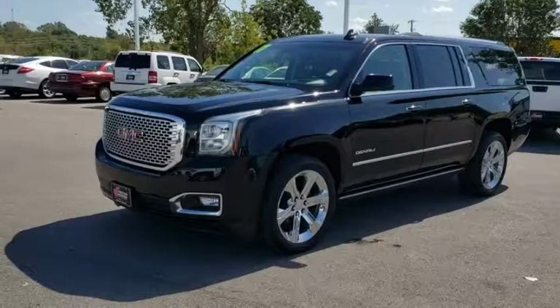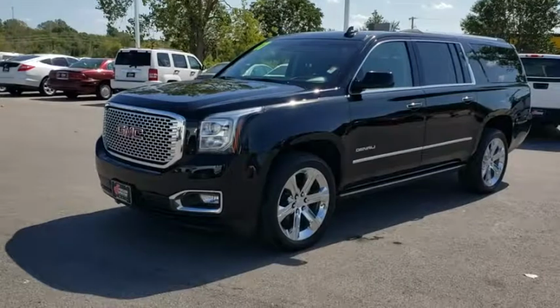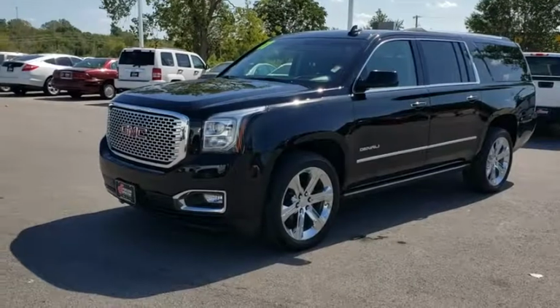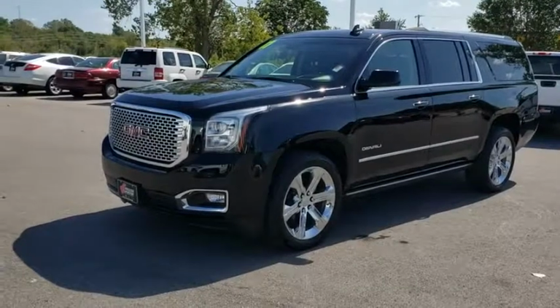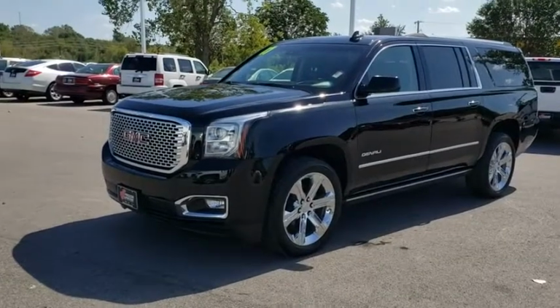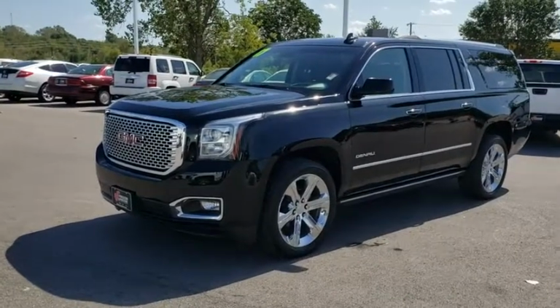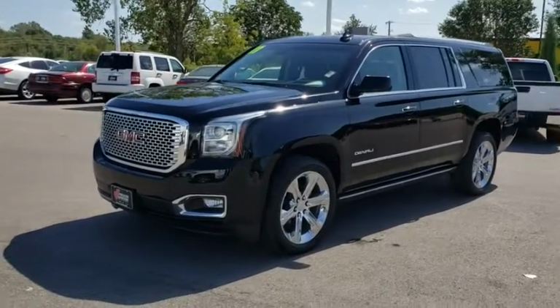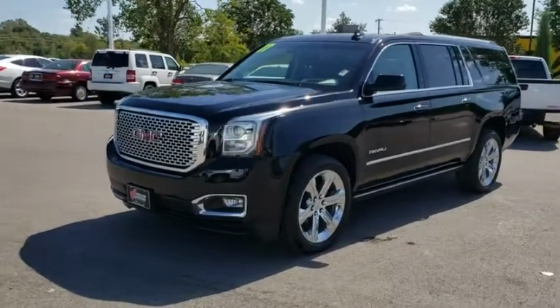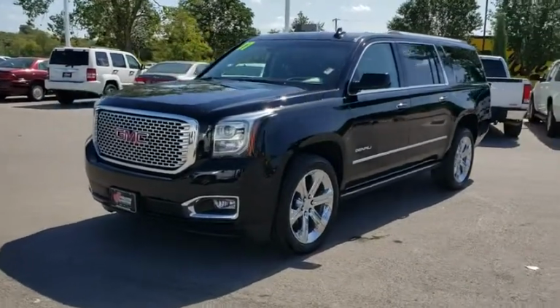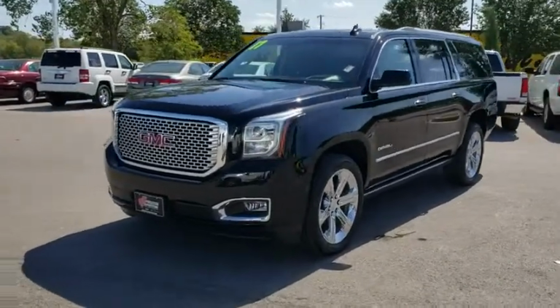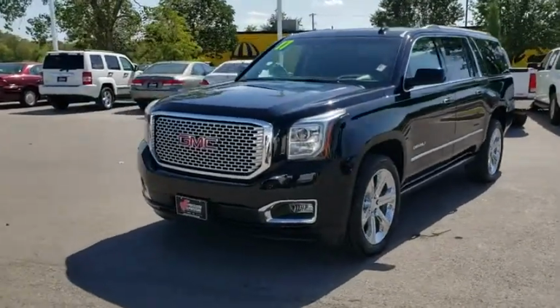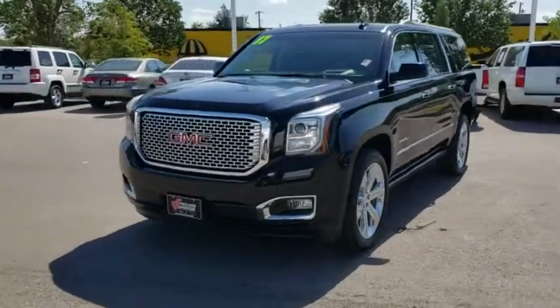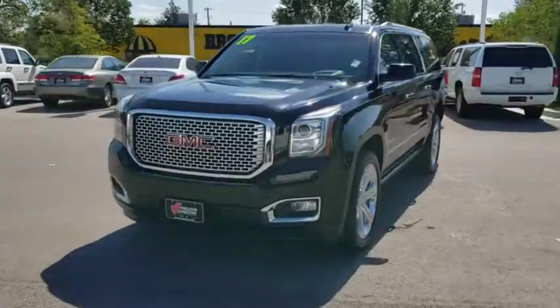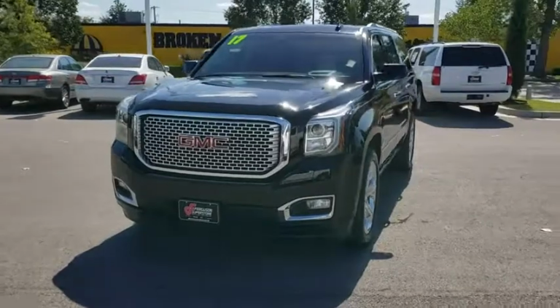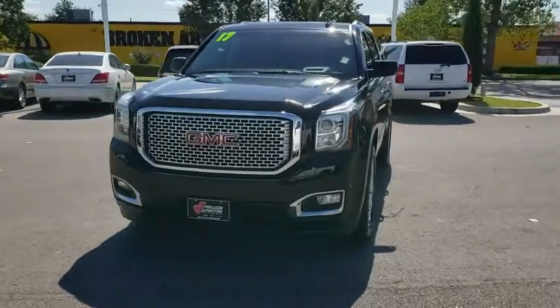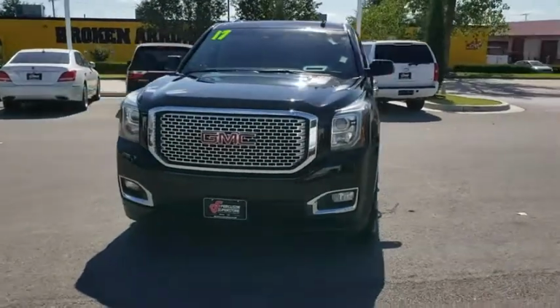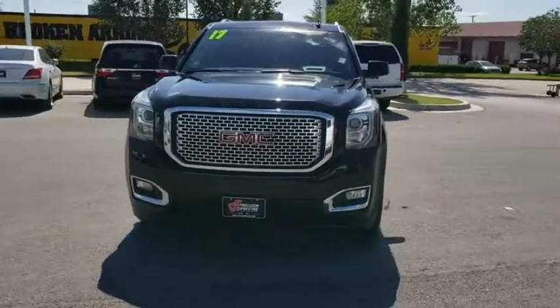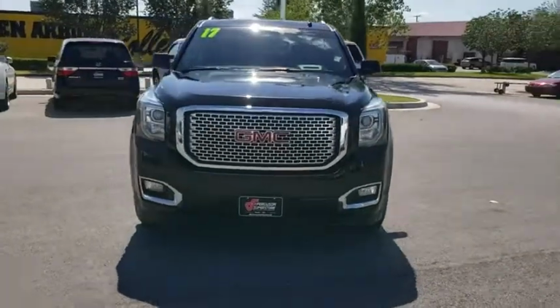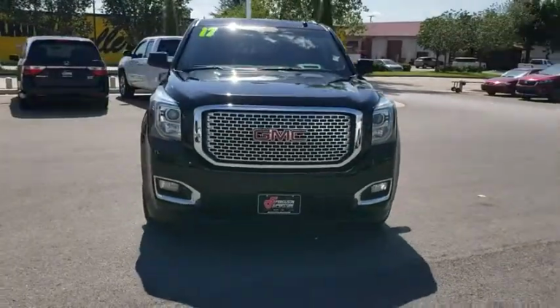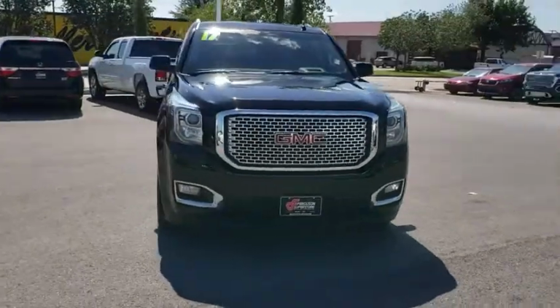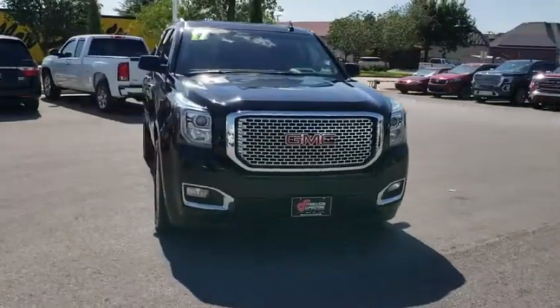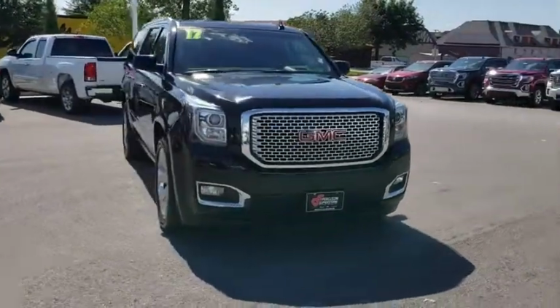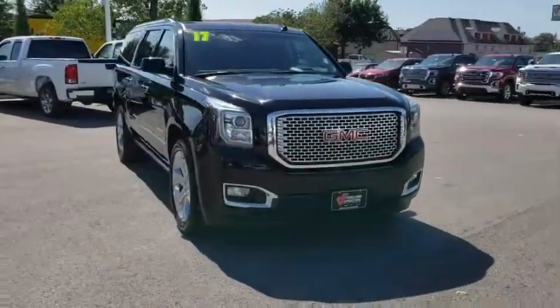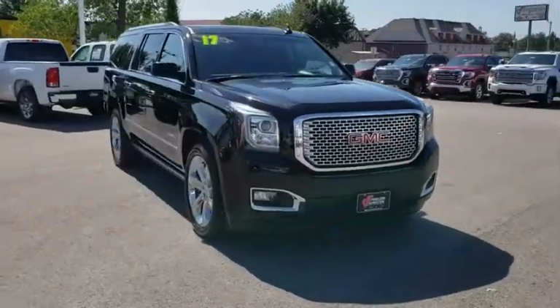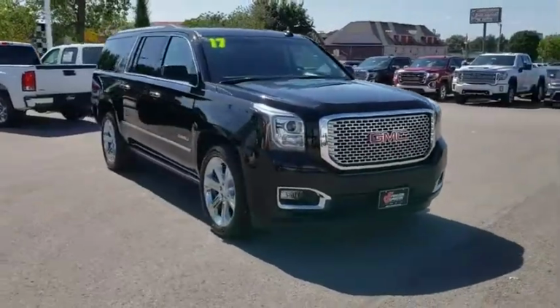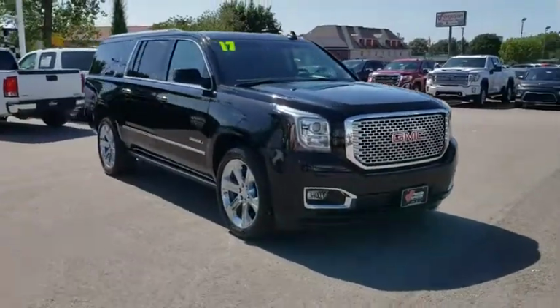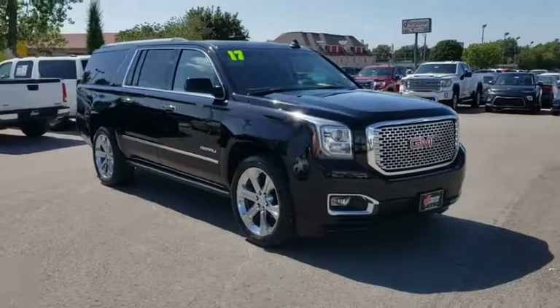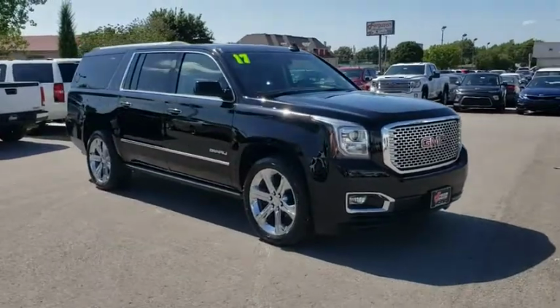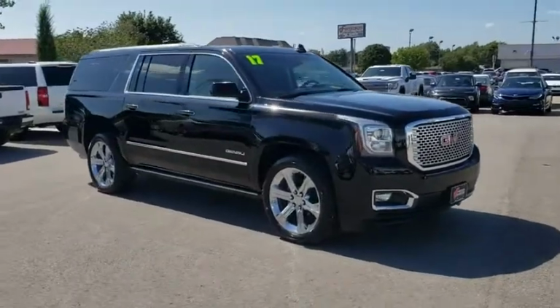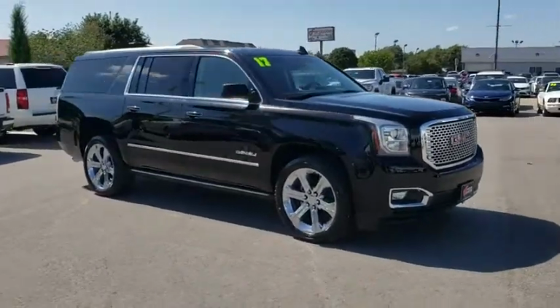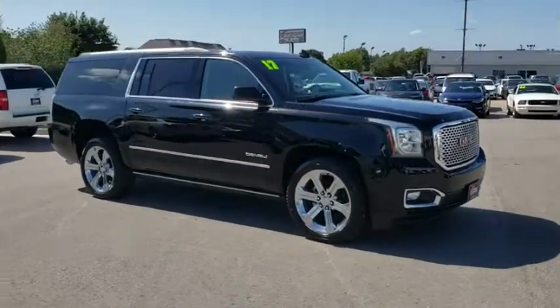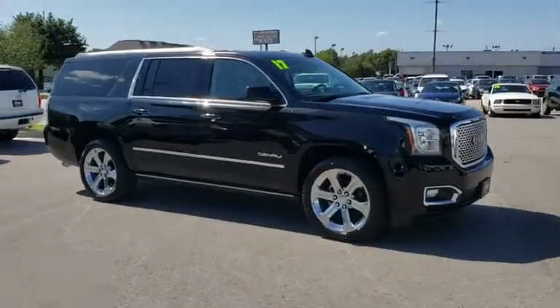Come test drive the 2017 GMC Yukon XL. The GMC Yukon XL is a great choice for families who need a full-size SUV with maximum seating. The looks don't hurt either.